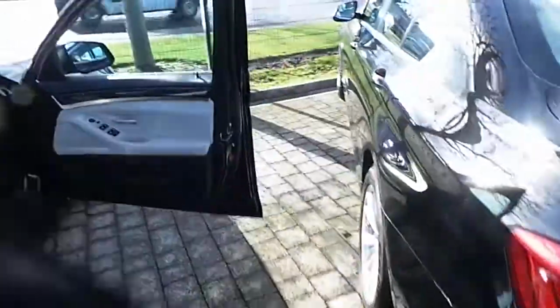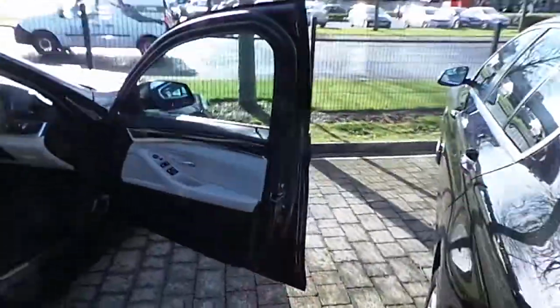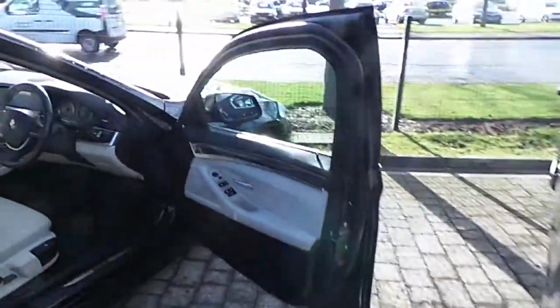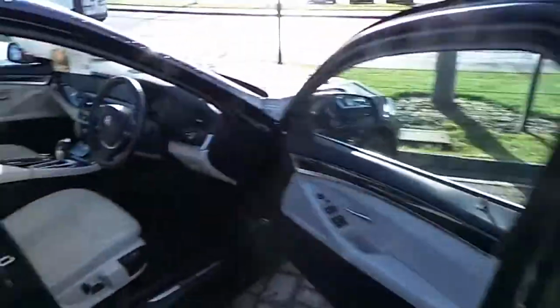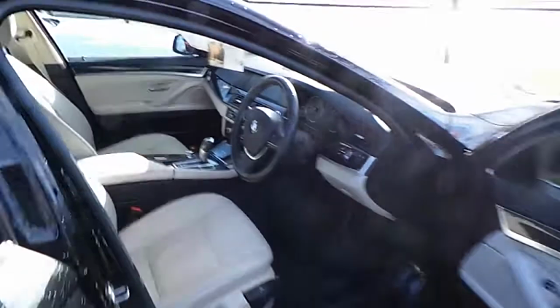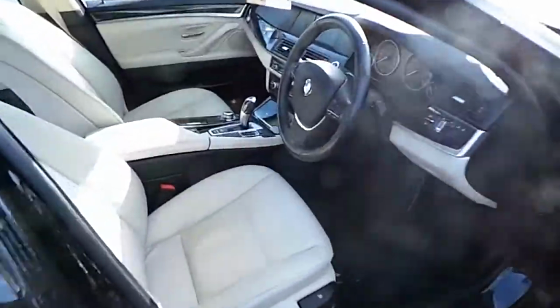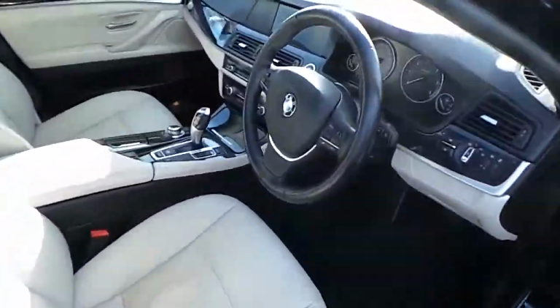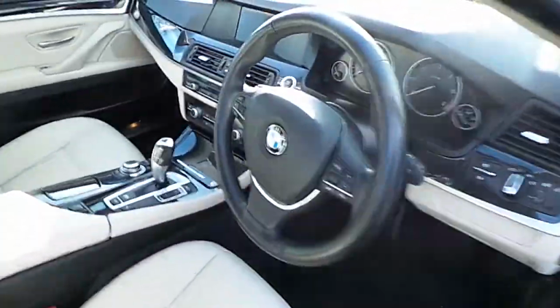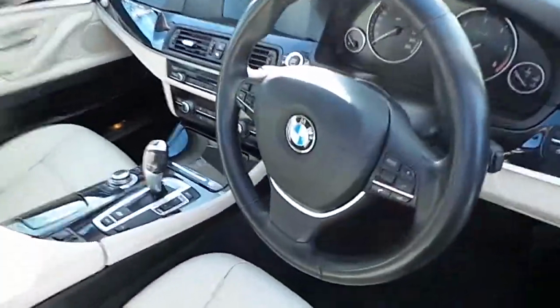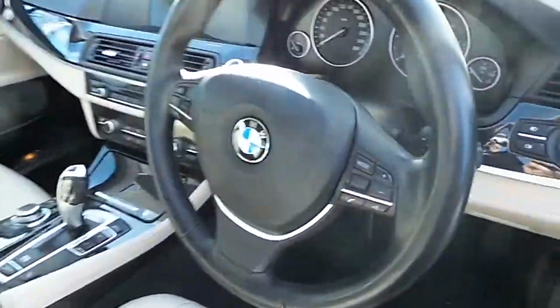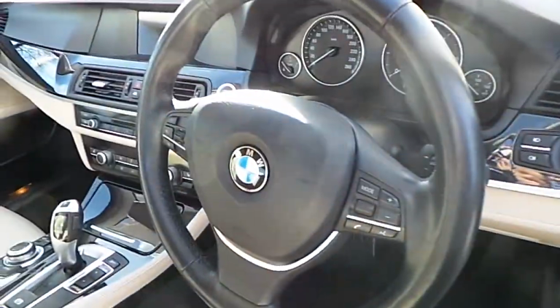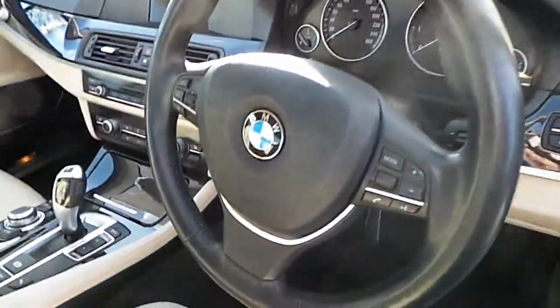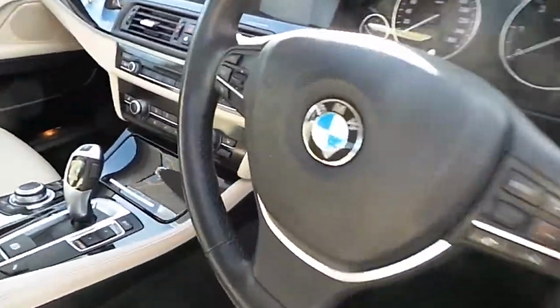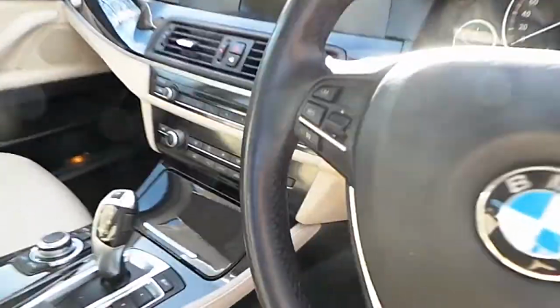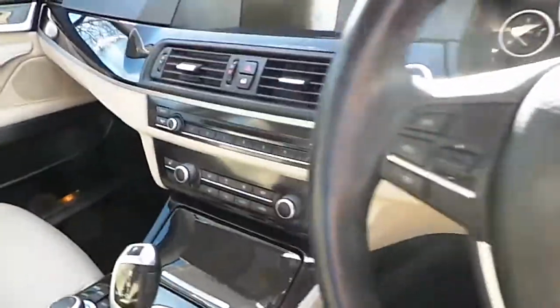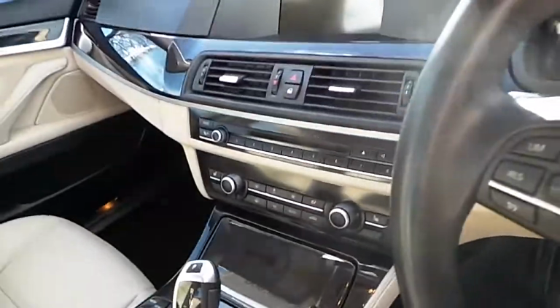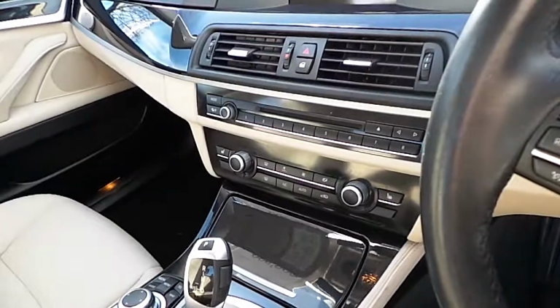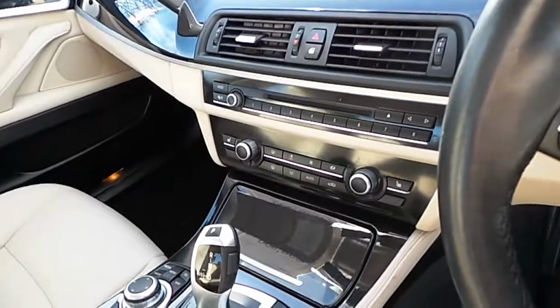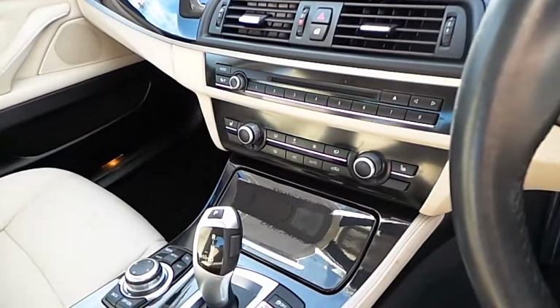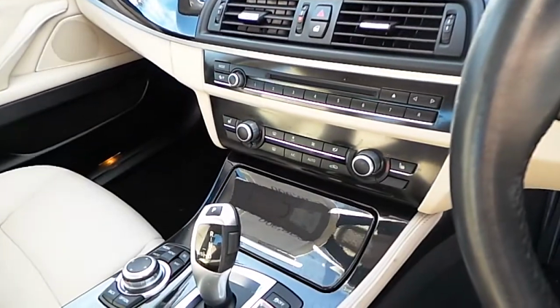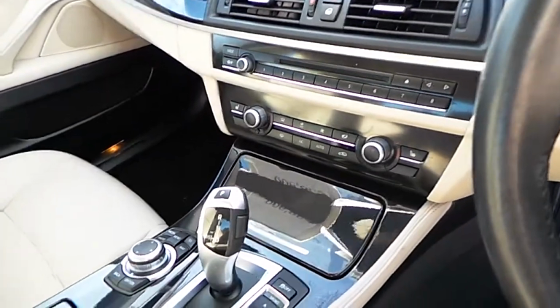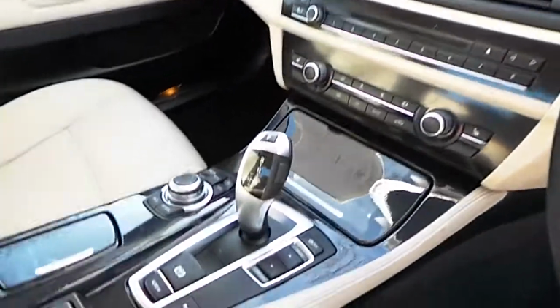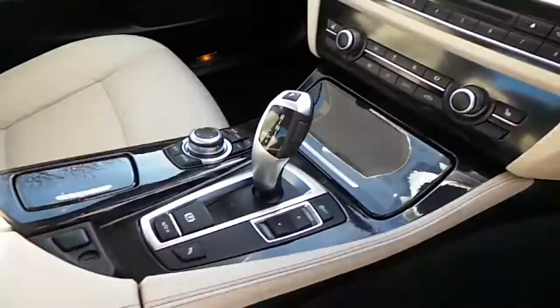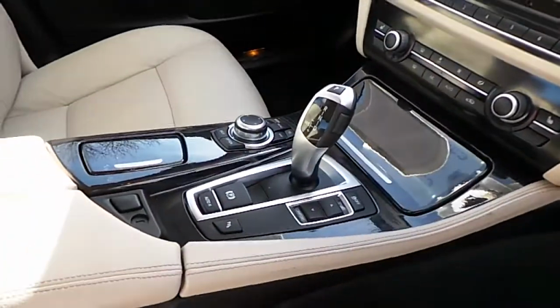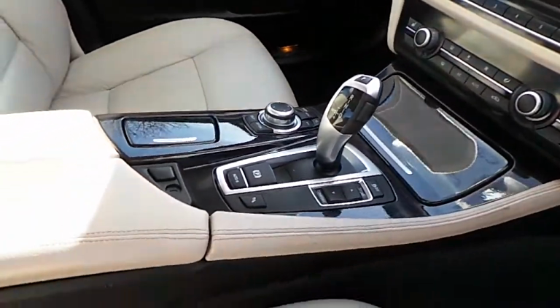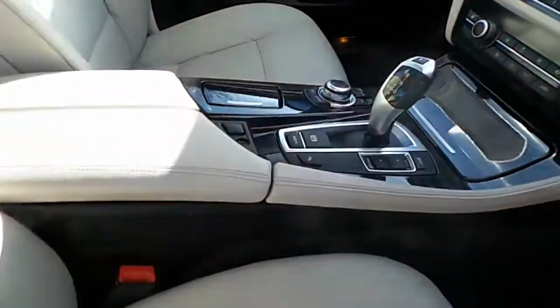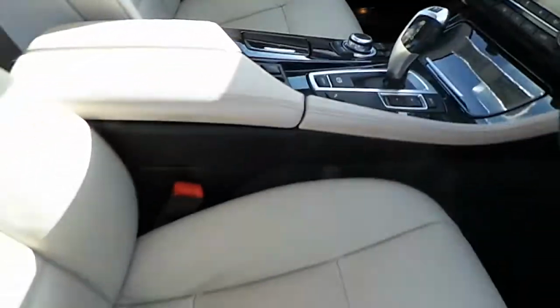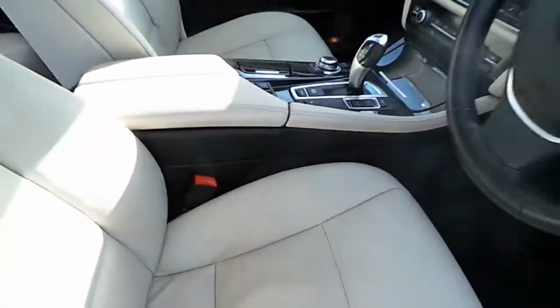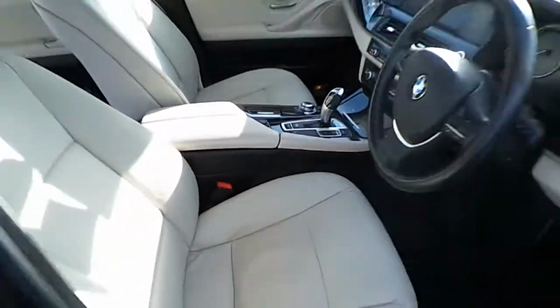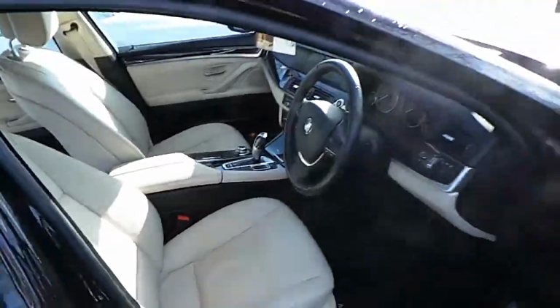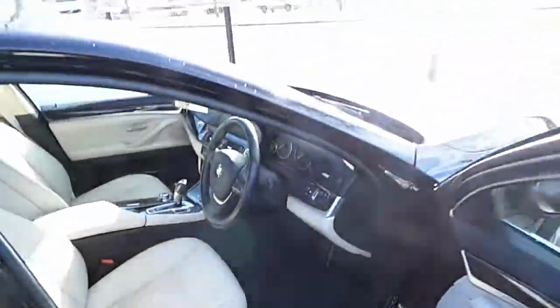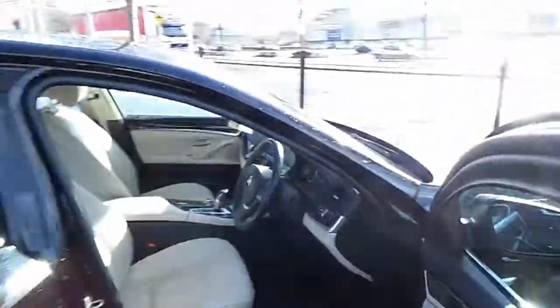This car also has a sports leather multi-functional steering wheel, enhanced Bluetooth and USB audio, dual climate control, air conditioning, heated leather seats, an automatic transmission, and front and rear parking sensors.